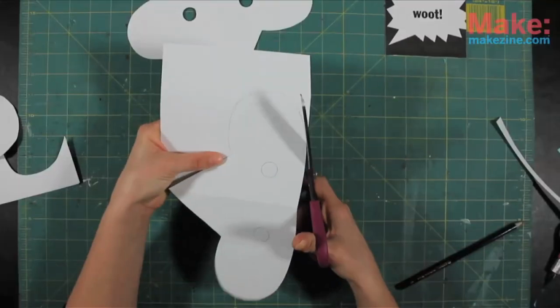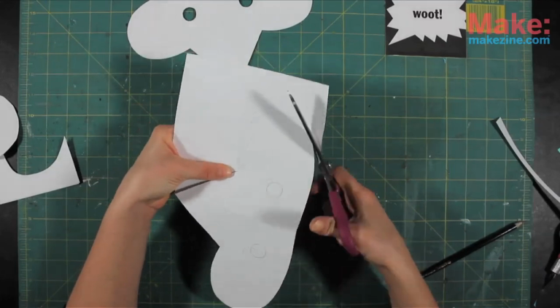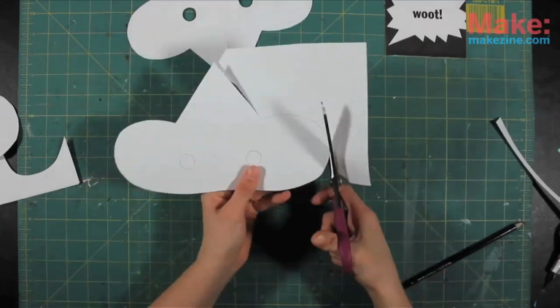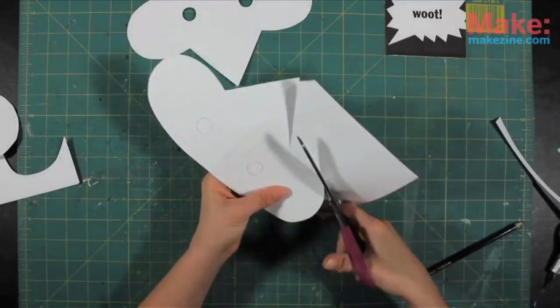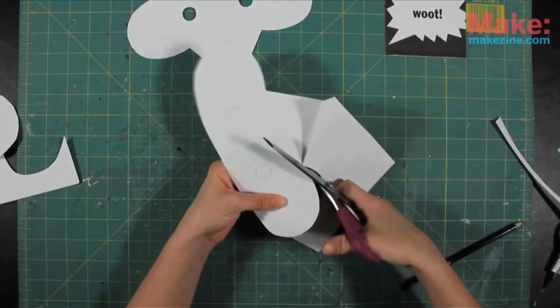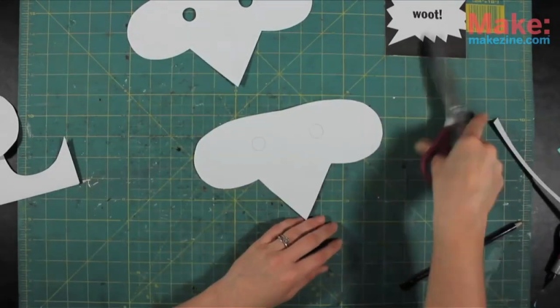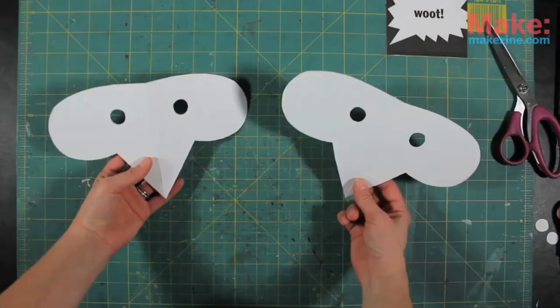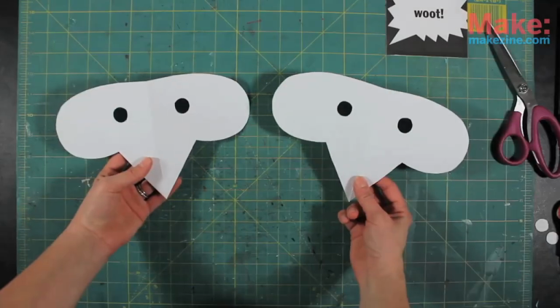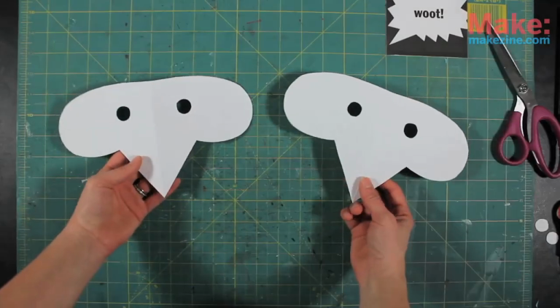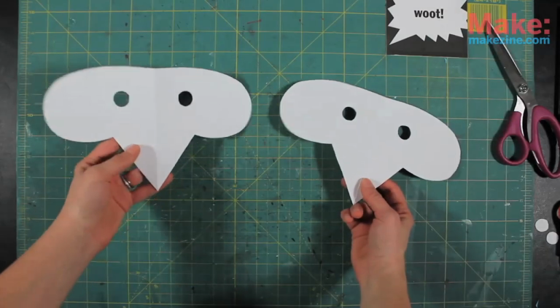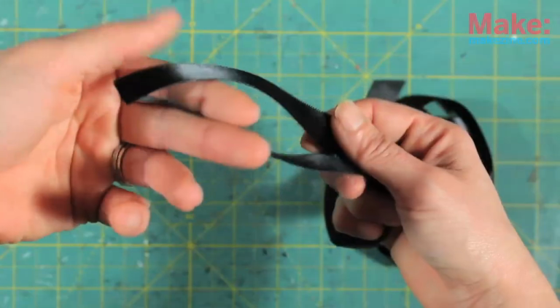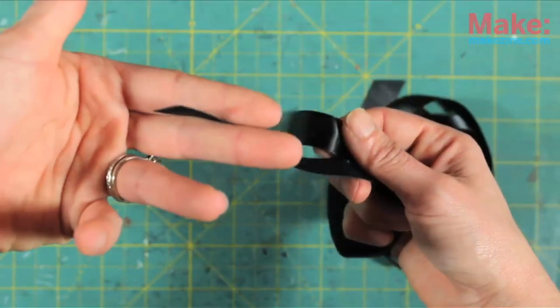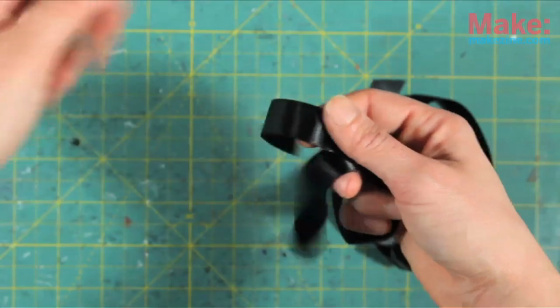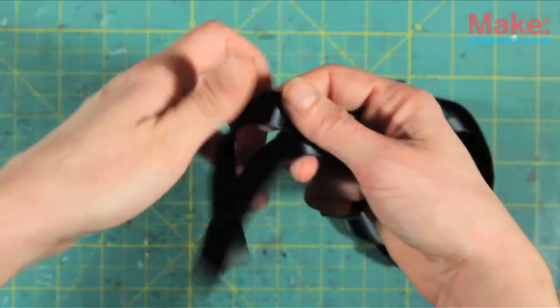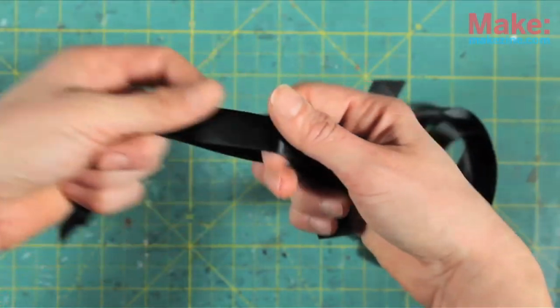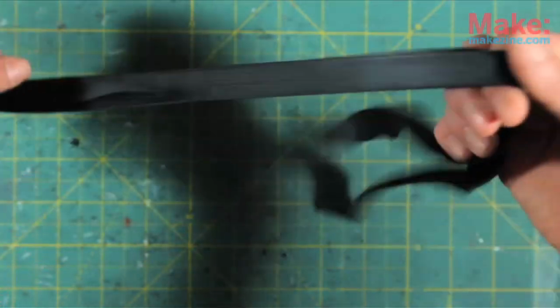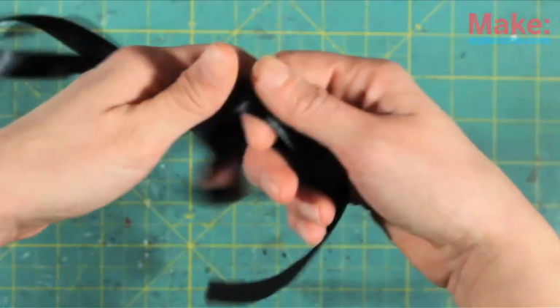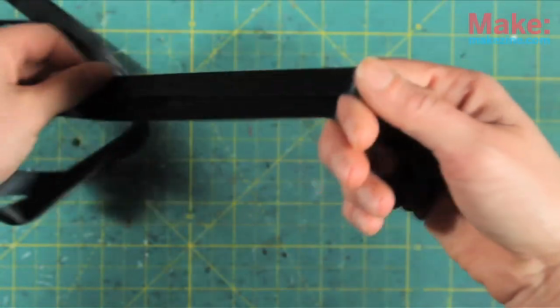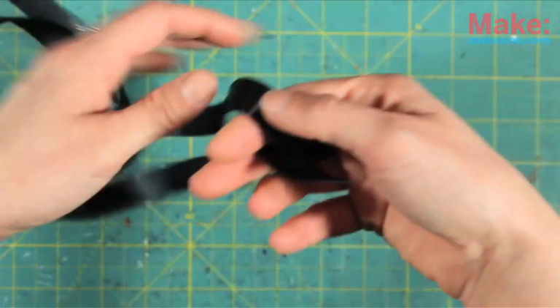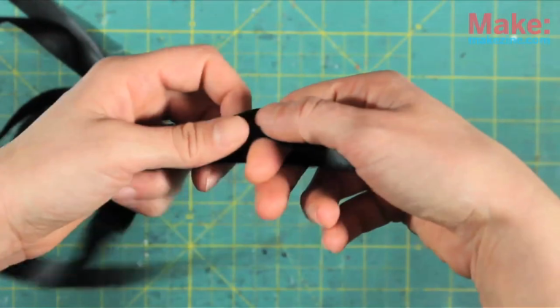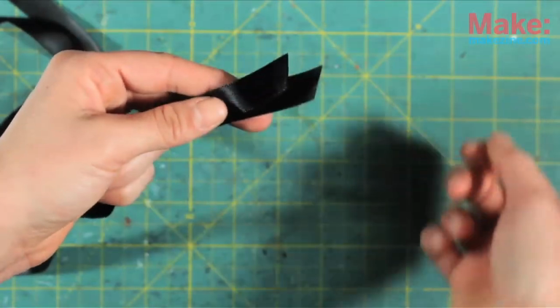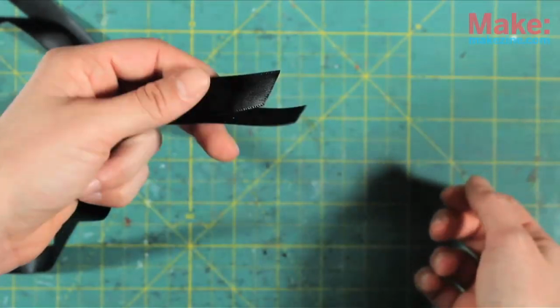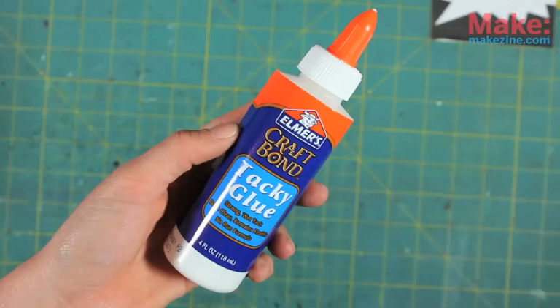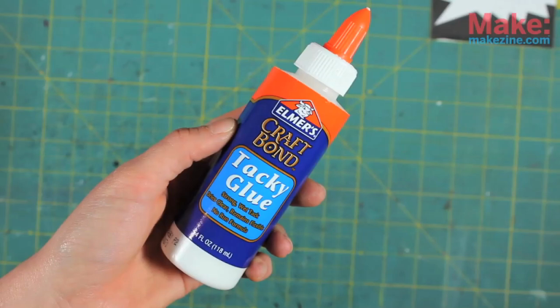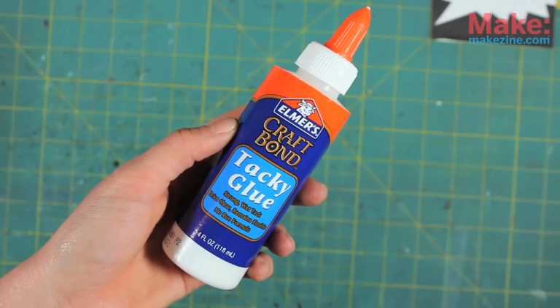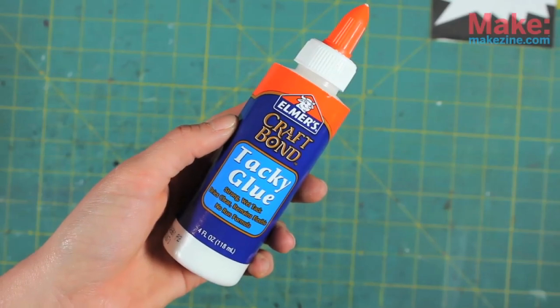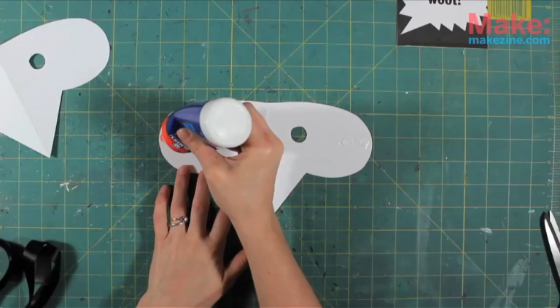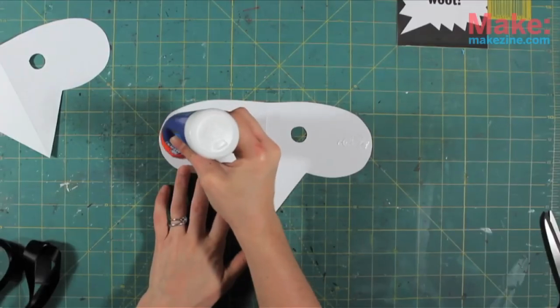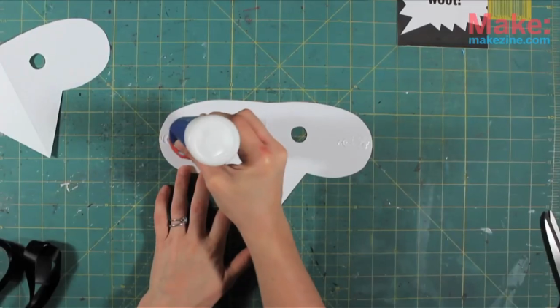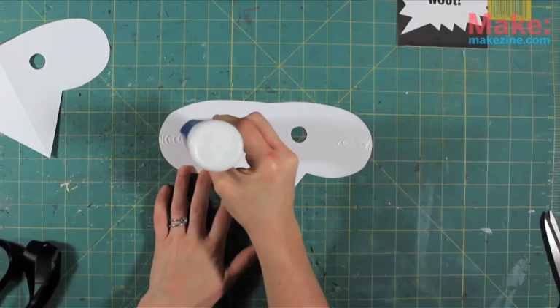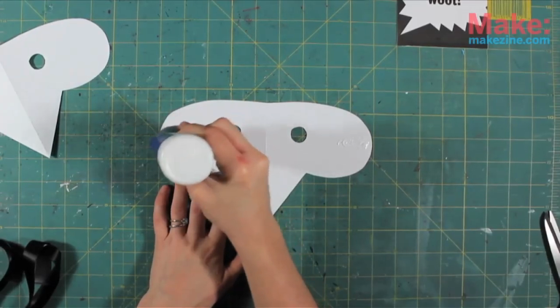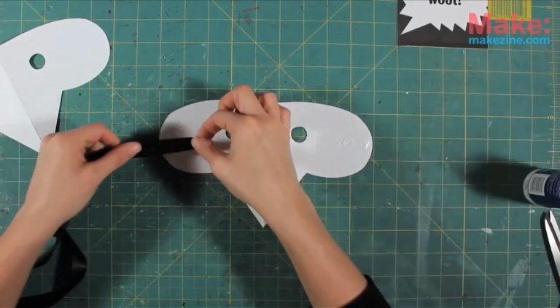Trace that mask onto your remaining piece of cardstock and cut another mask out. Then you're going to cut two equal lengths of ribbon — or if you're not a ribbon person, use some strong string of some sort. And use your craft bond tacky glue to glue the ends to the second mask you cut out.